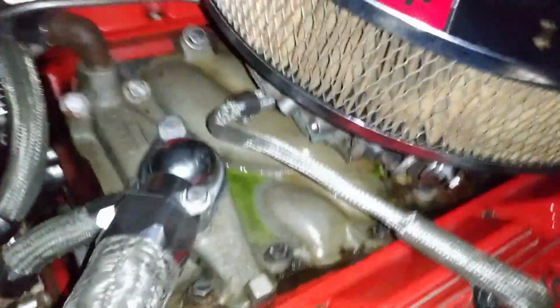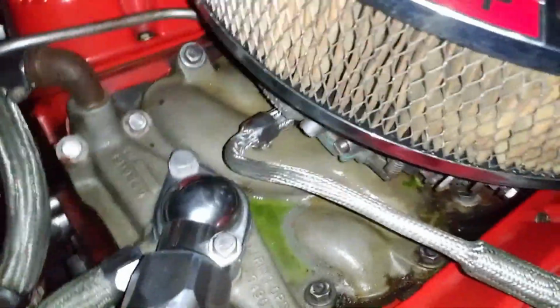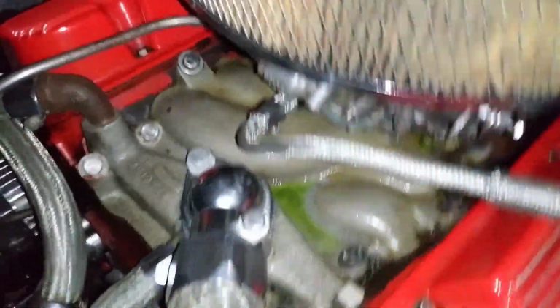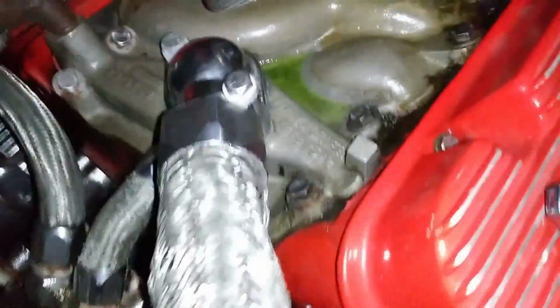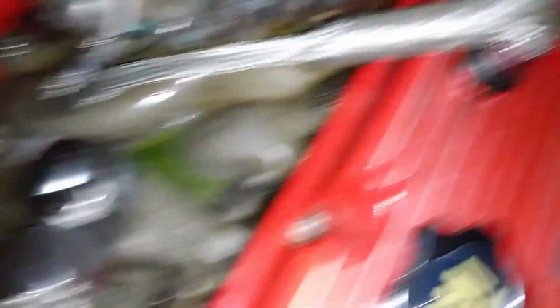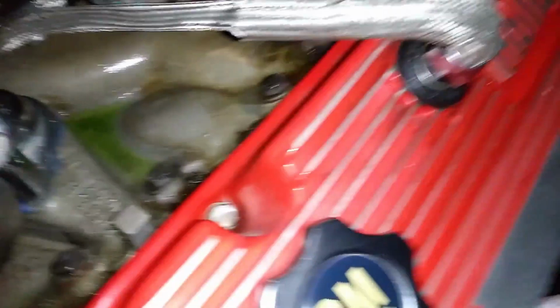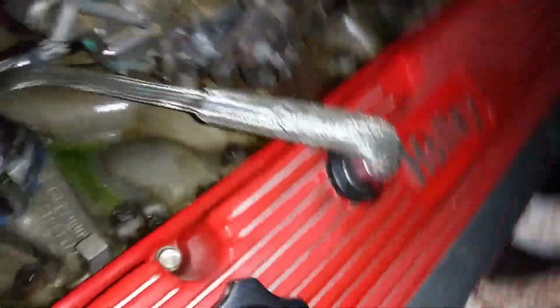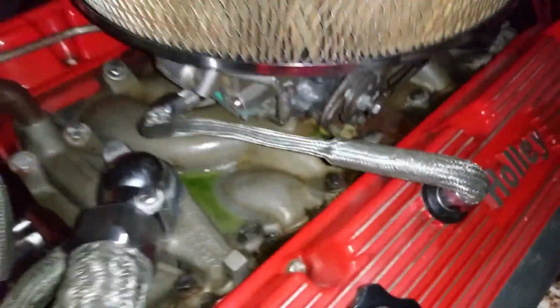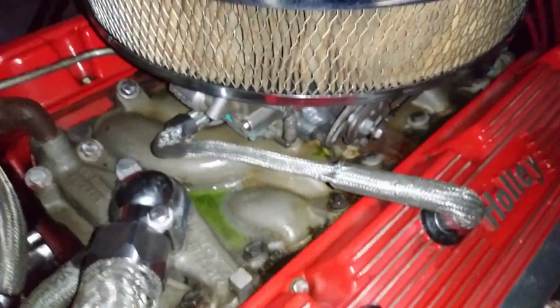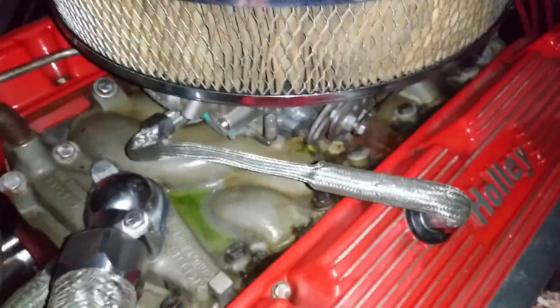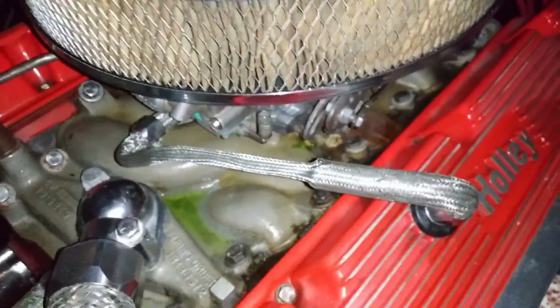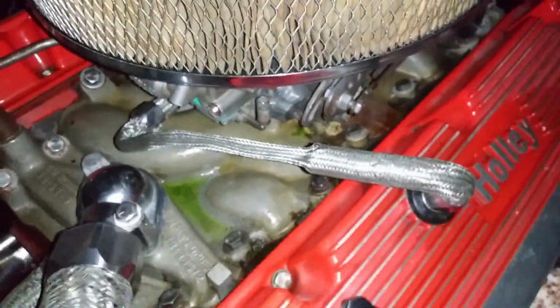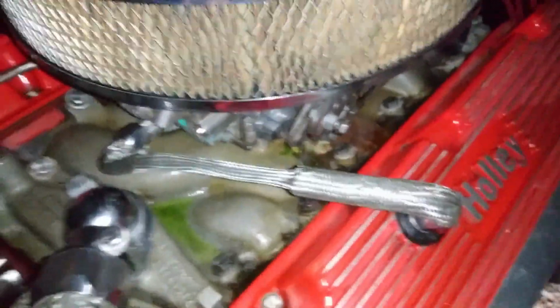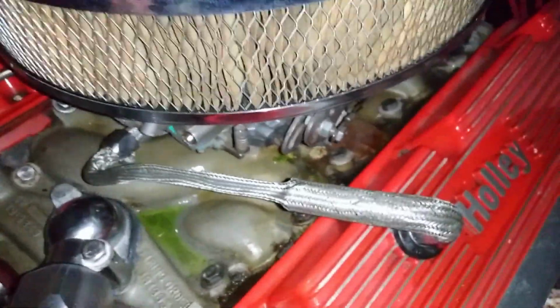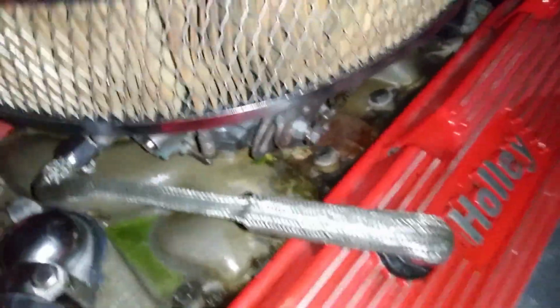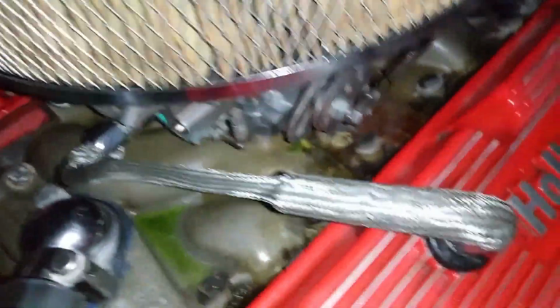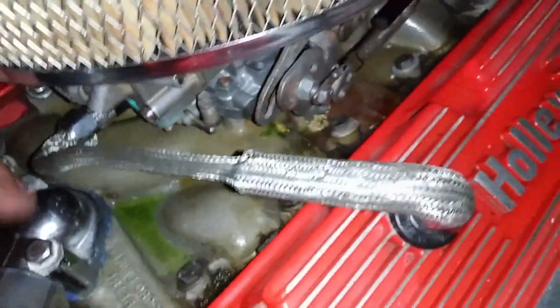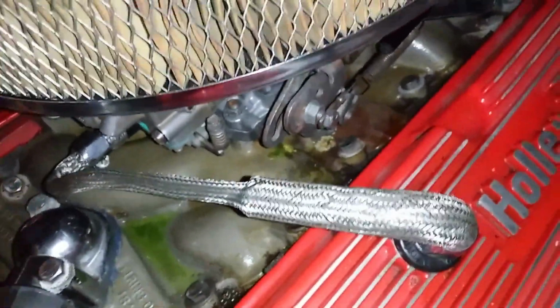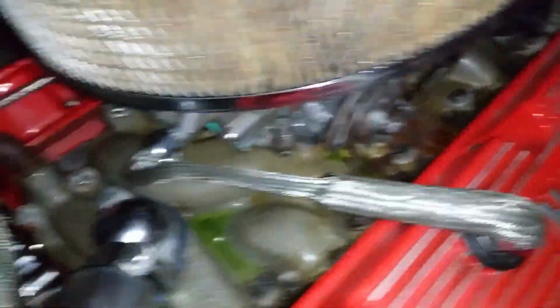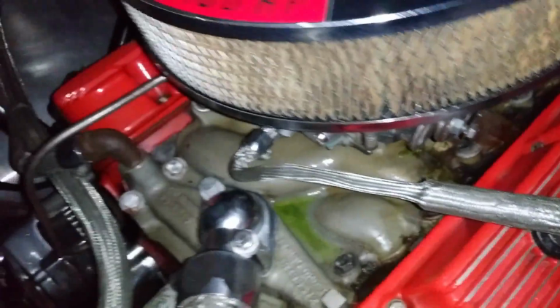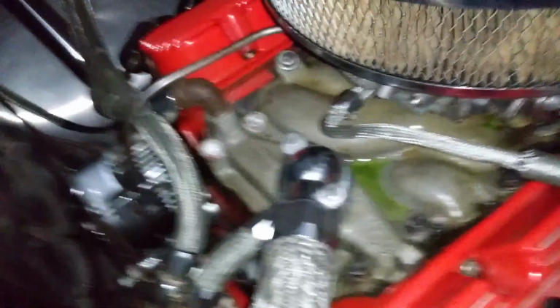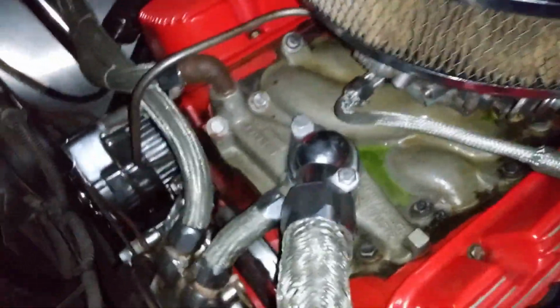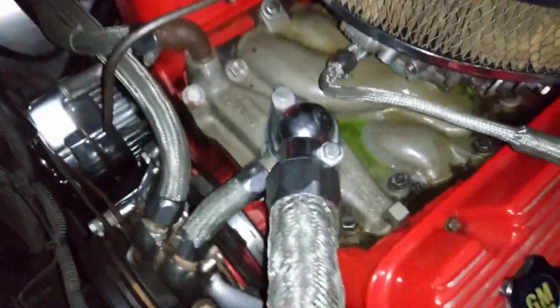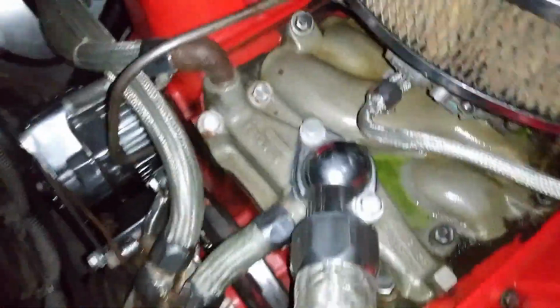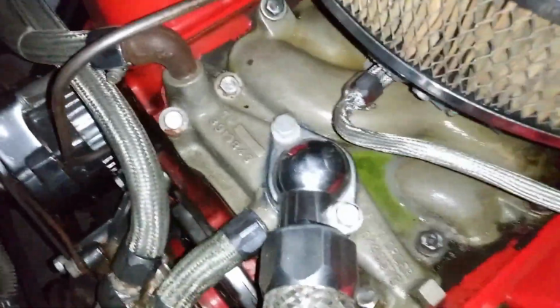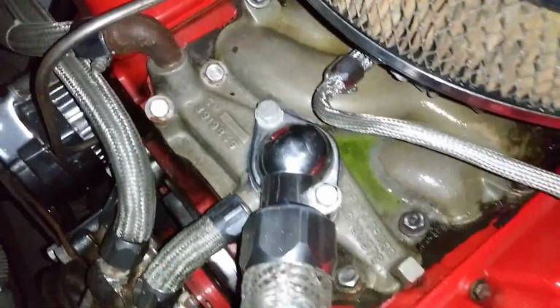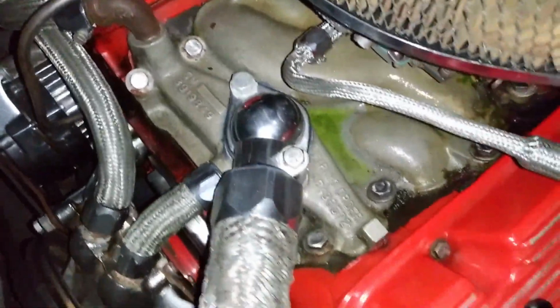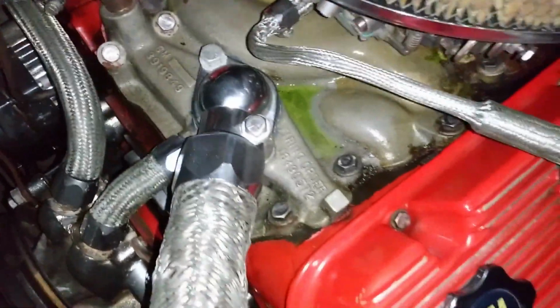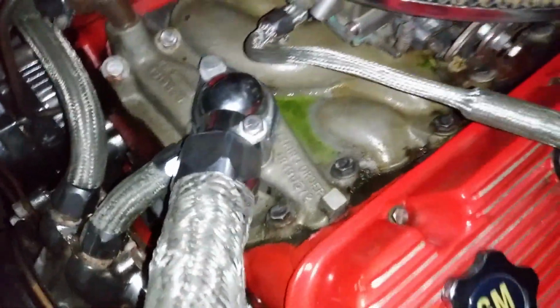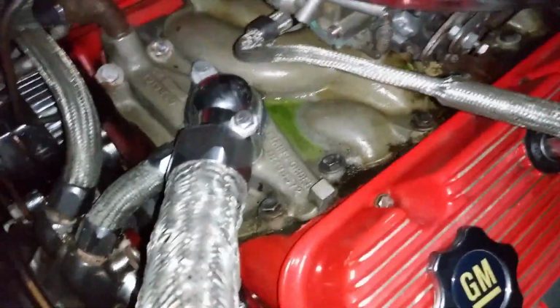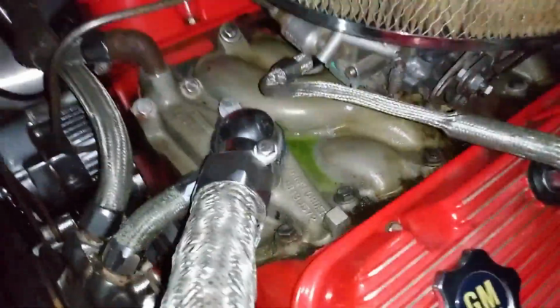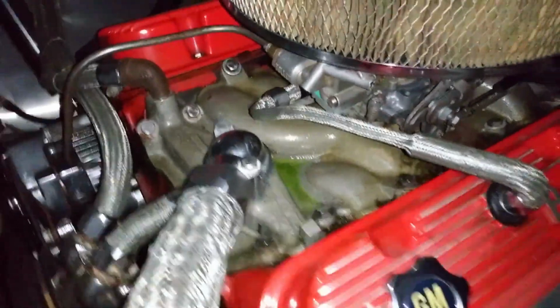You got a little coolant leak here, bud — just like your Cutlass that I just worked on. I just got to take the thermostat housing off. I think it might be the intake manifold.